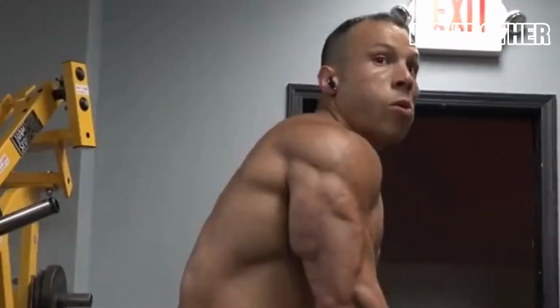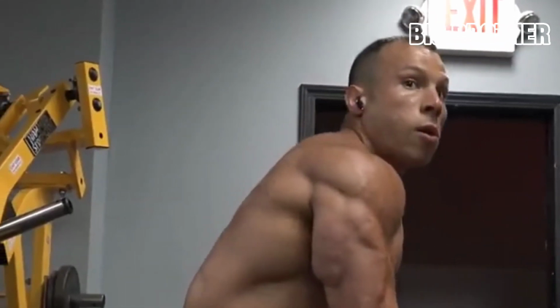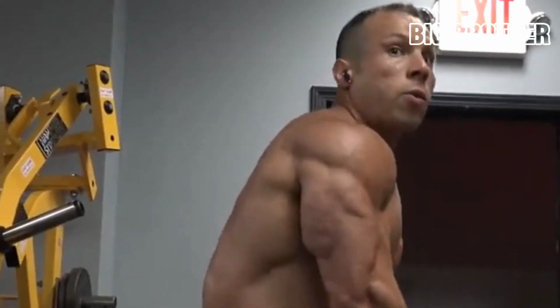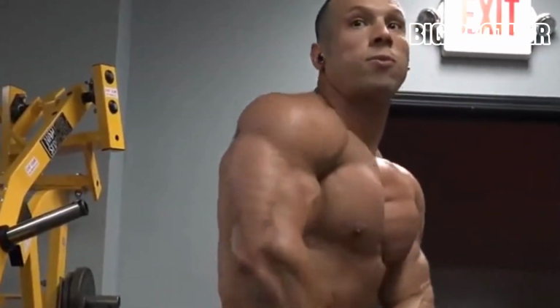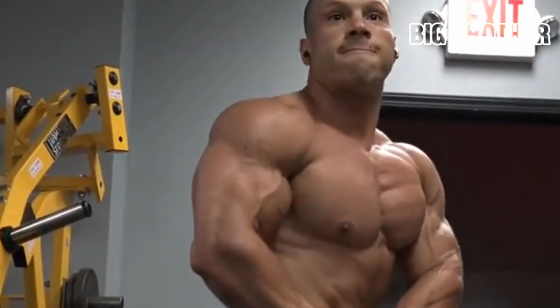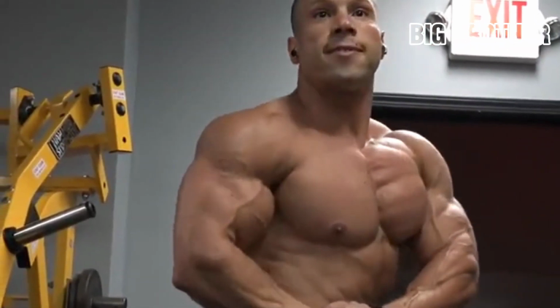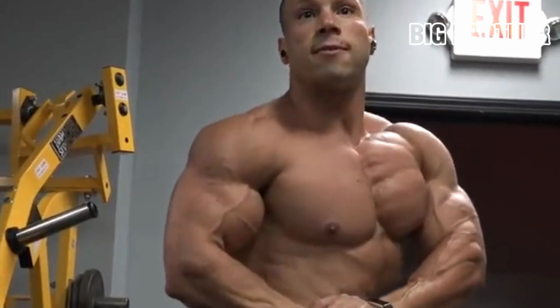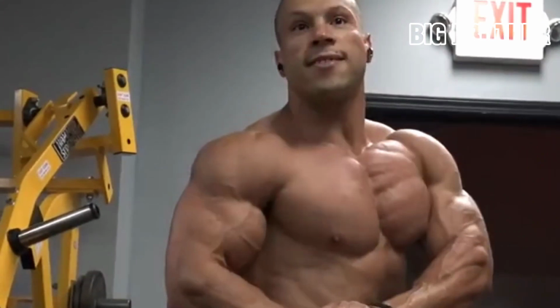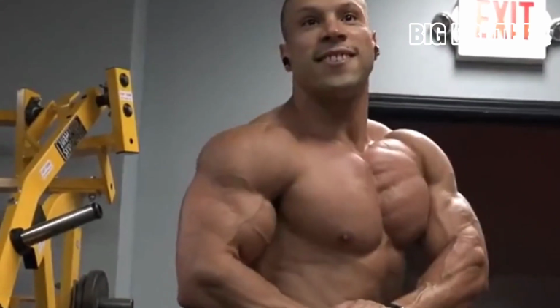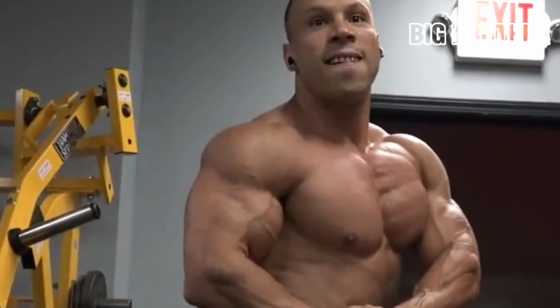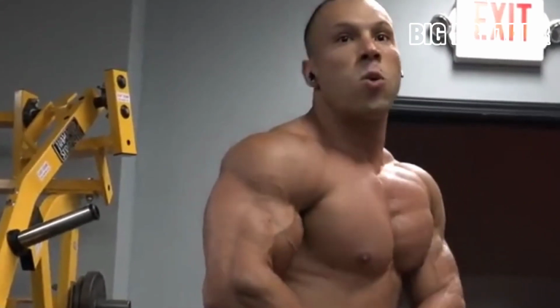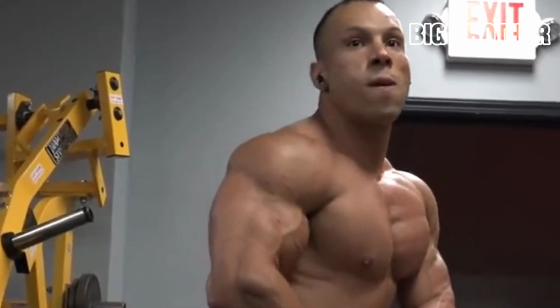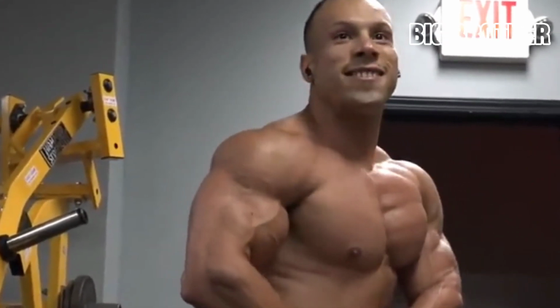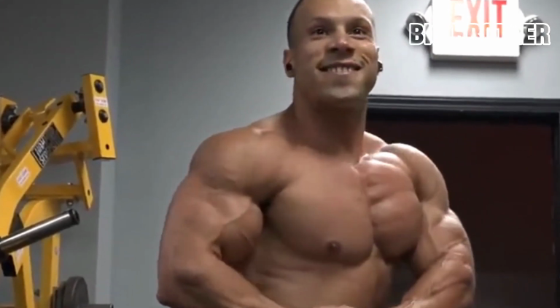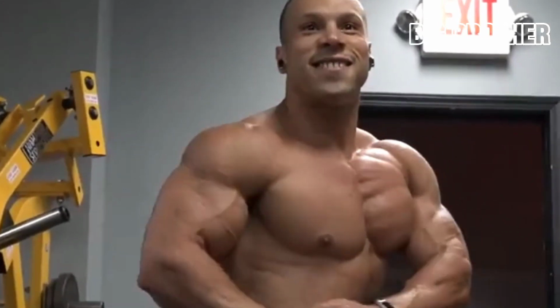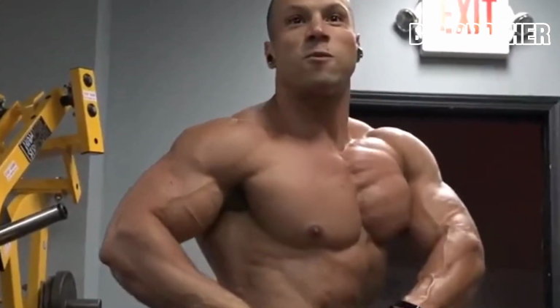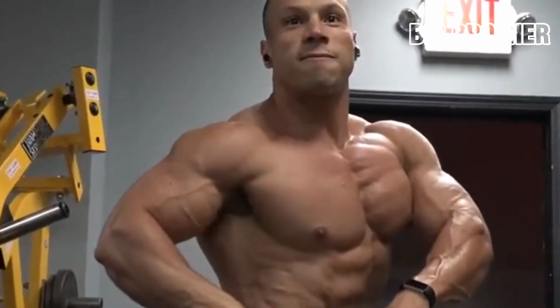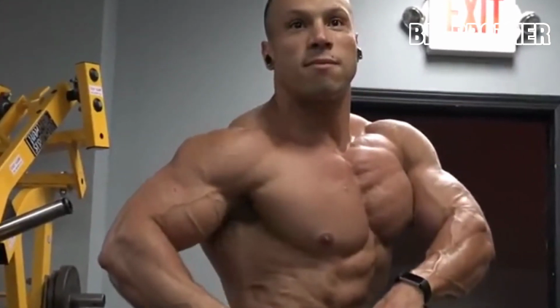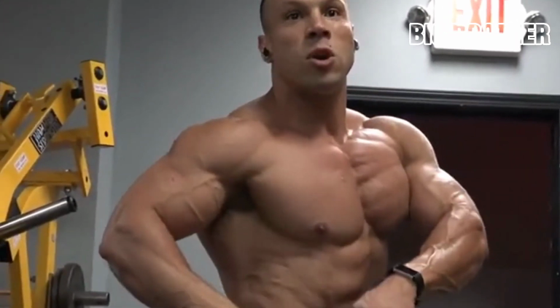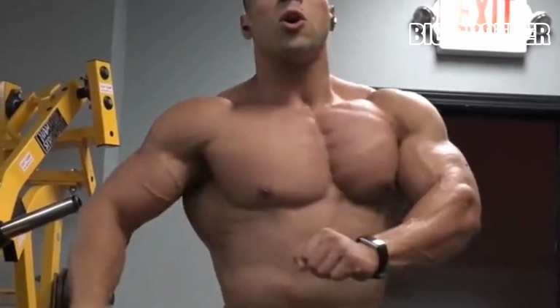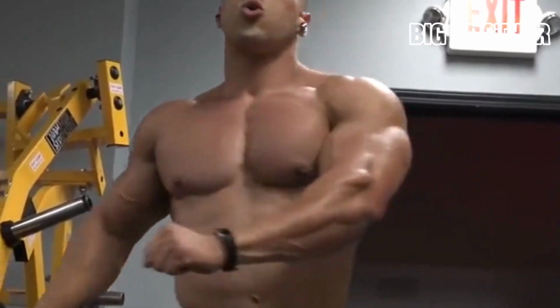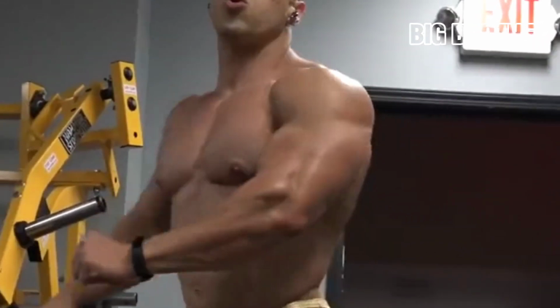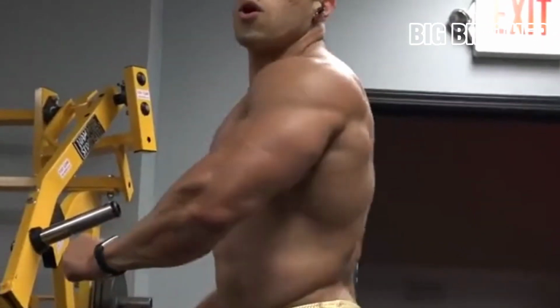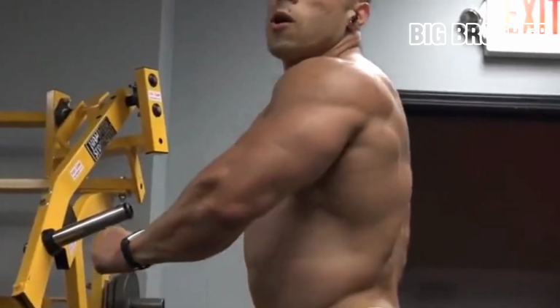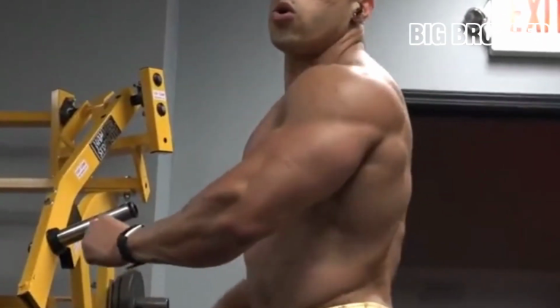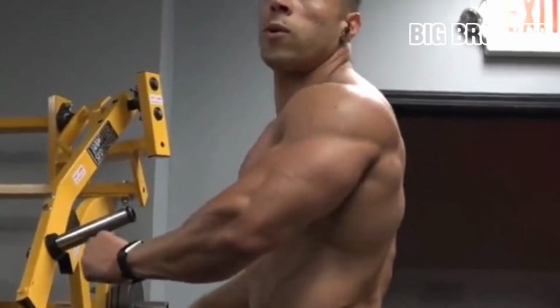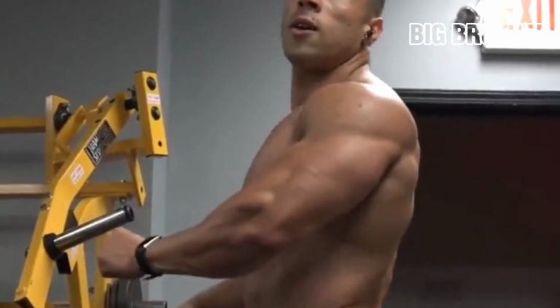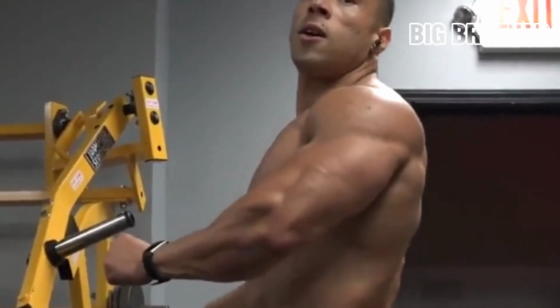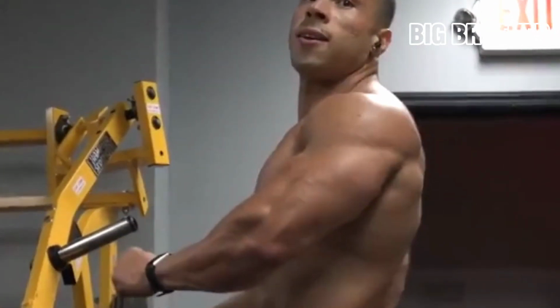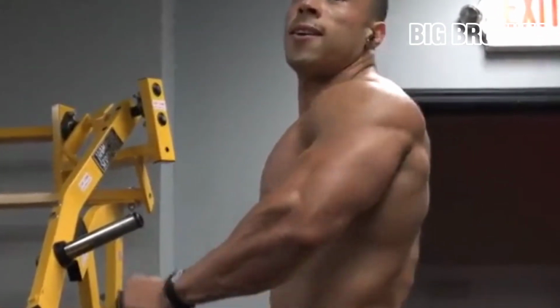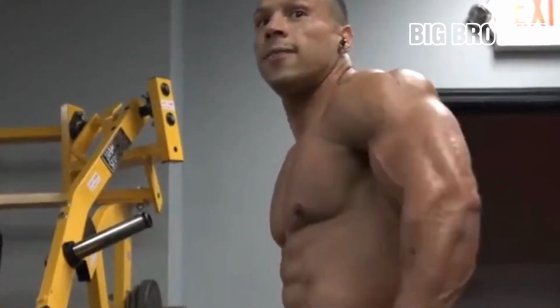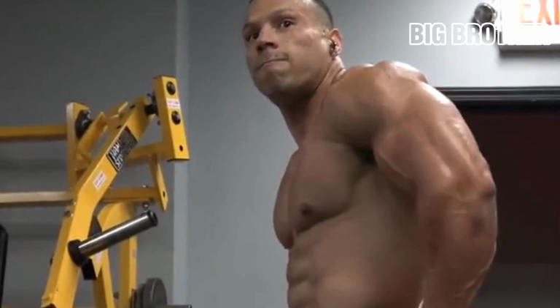As for your caloric surplus, it should be about 200 to 300 calories a day. However, that surplus is beyond what you burn, and you have to take into account the additional calories burned by exercising more.